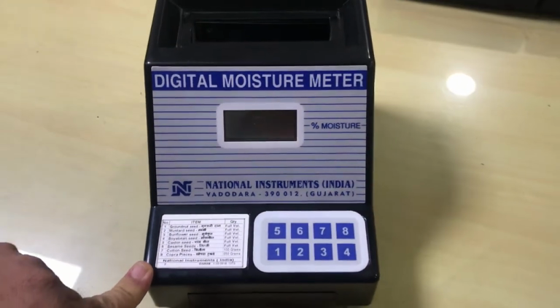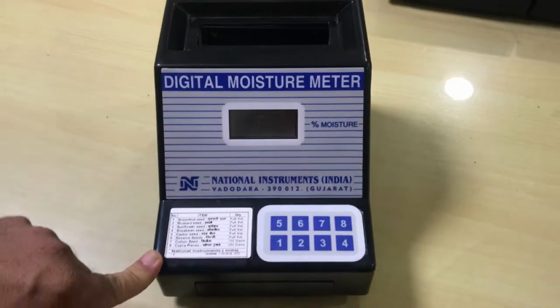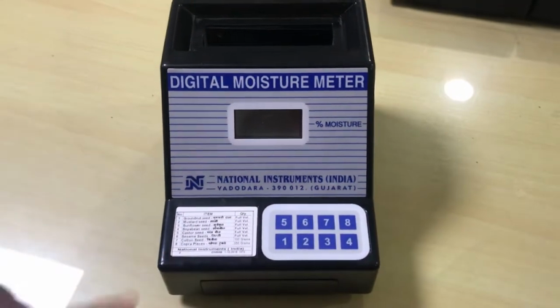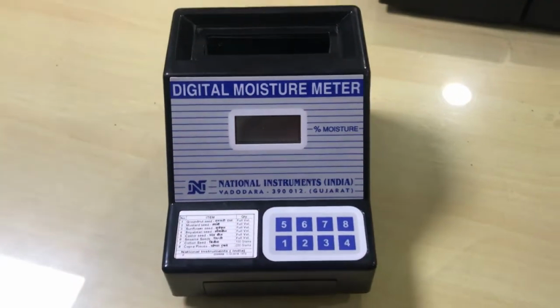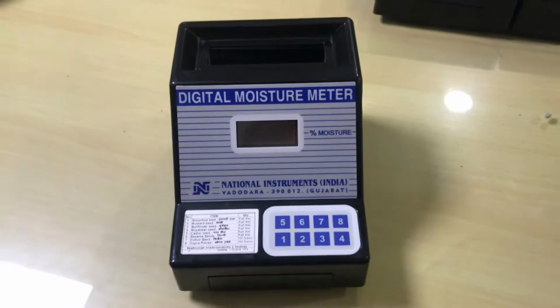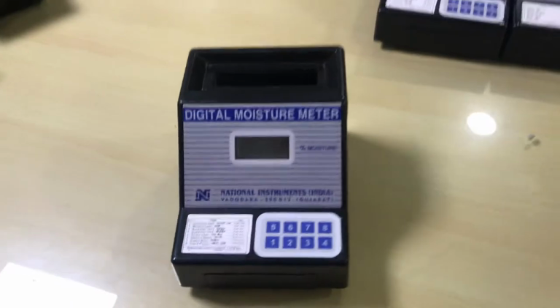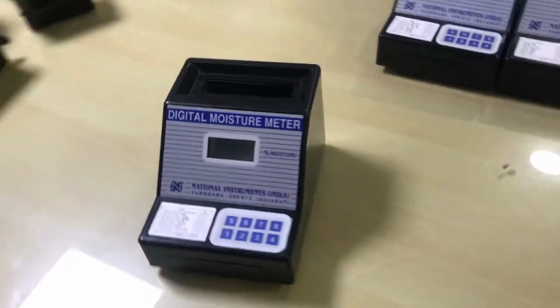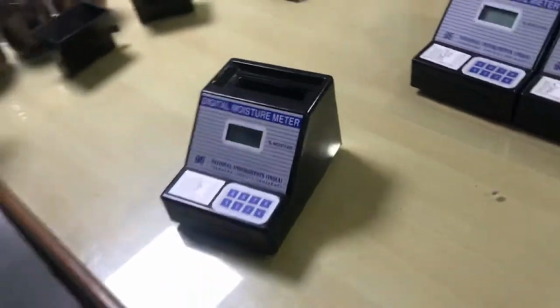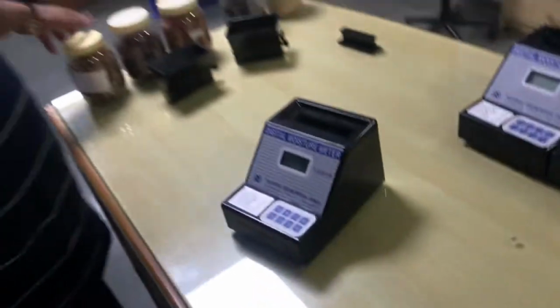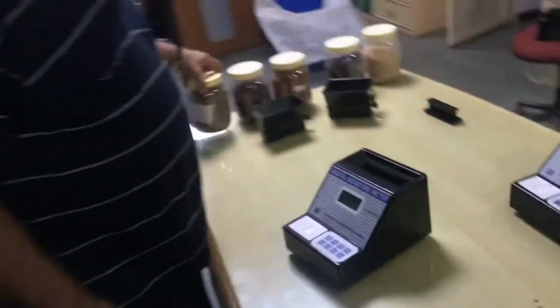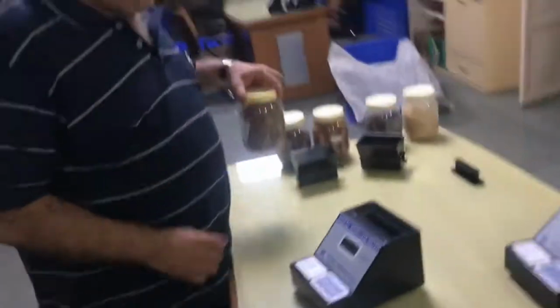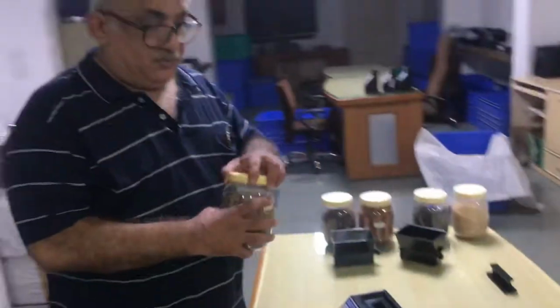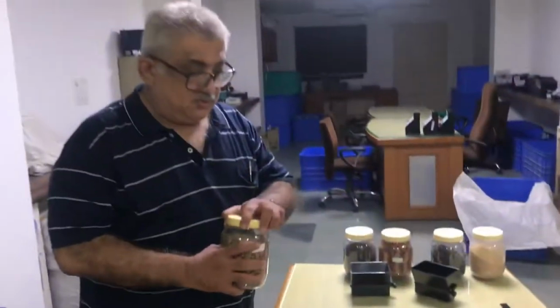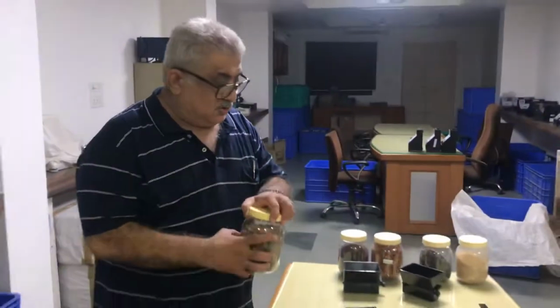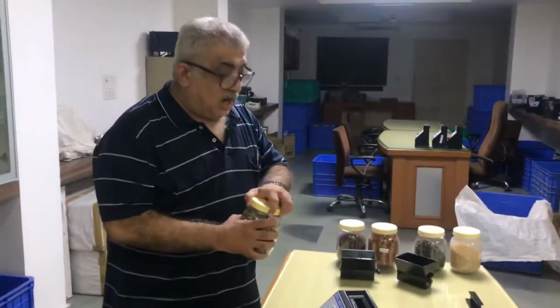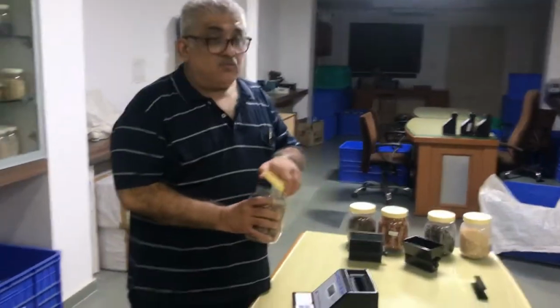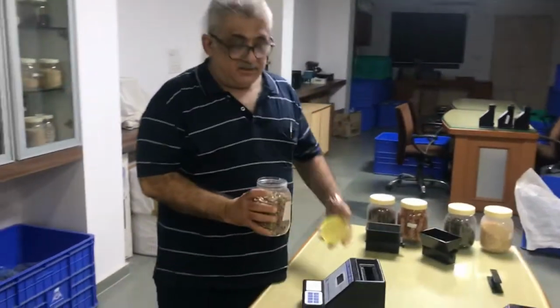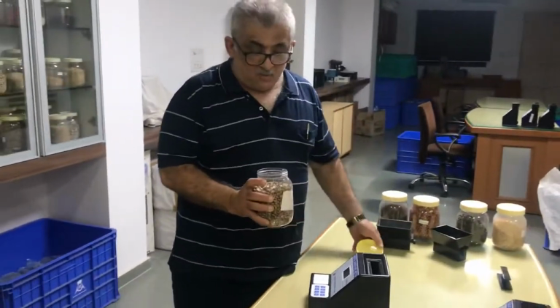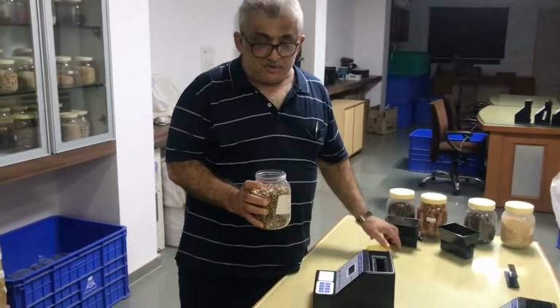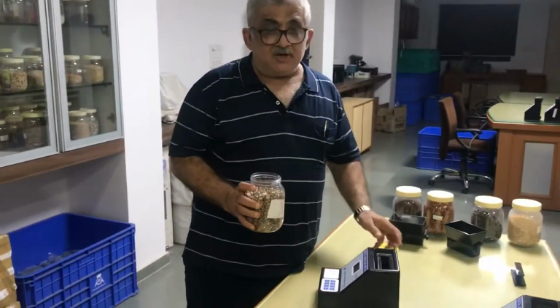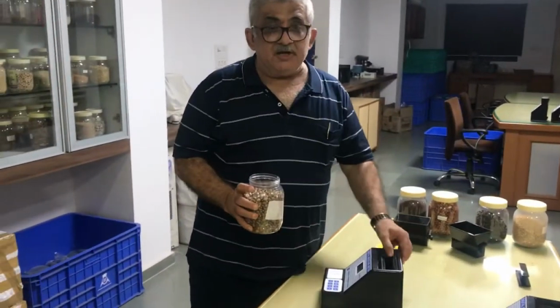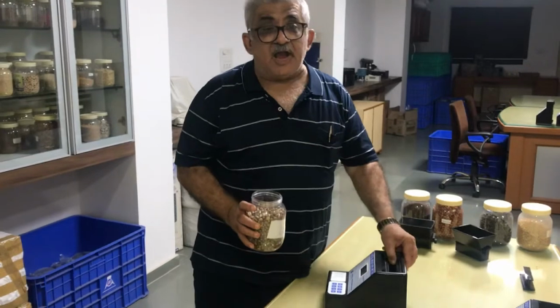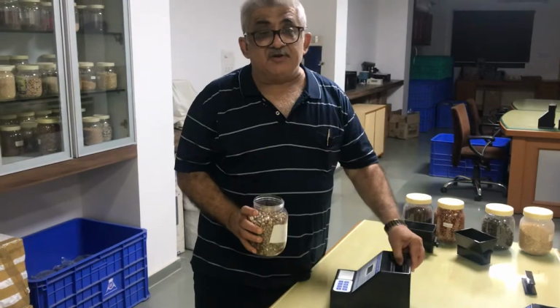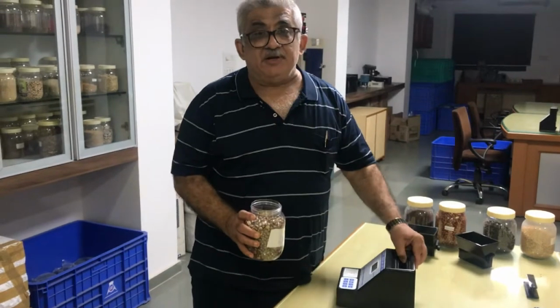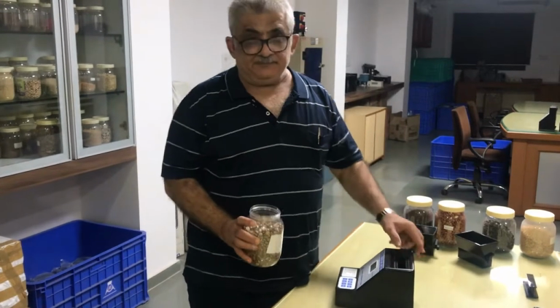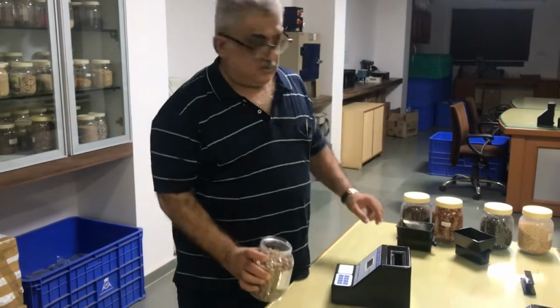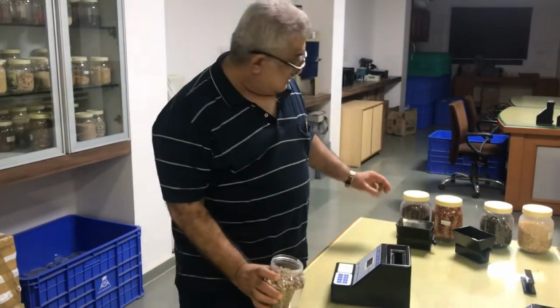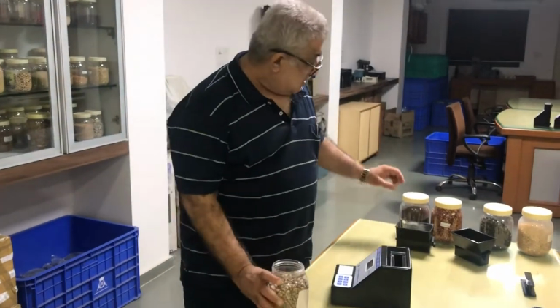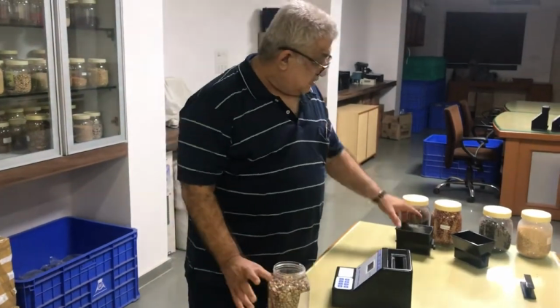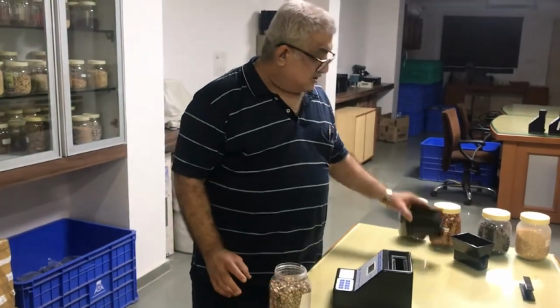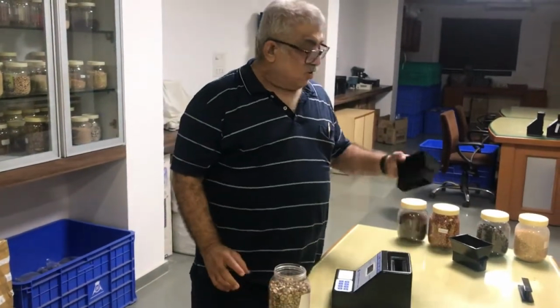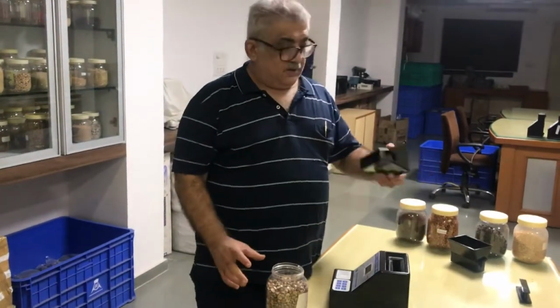Now, today I will demonstrate how to measure moisture content in Castor seed. This is a hopper.